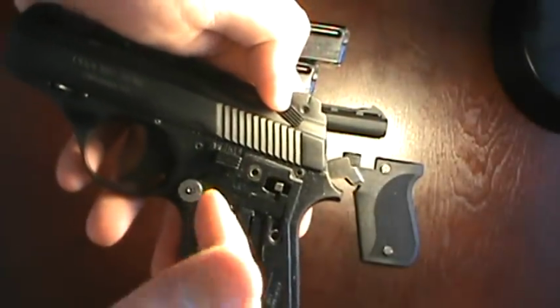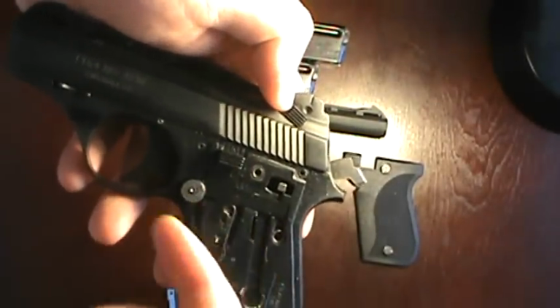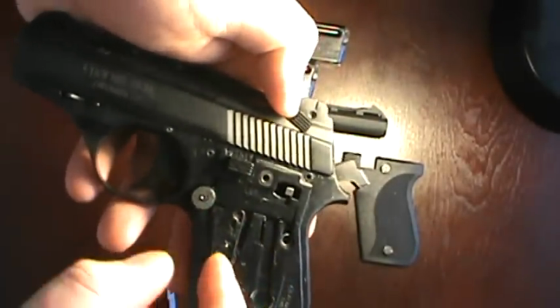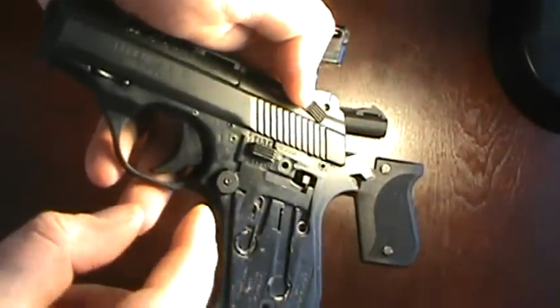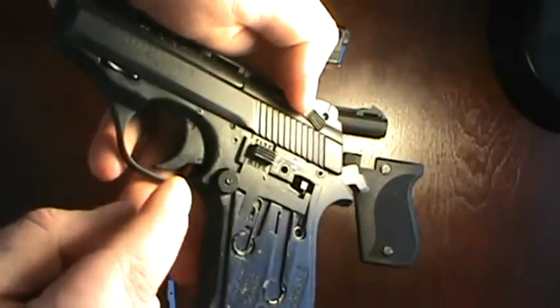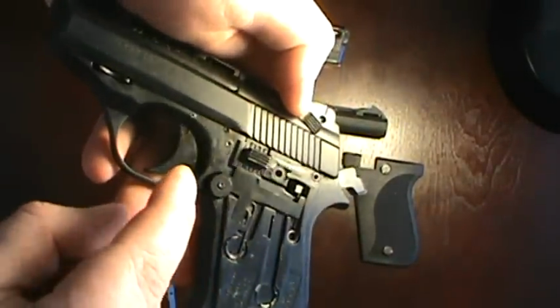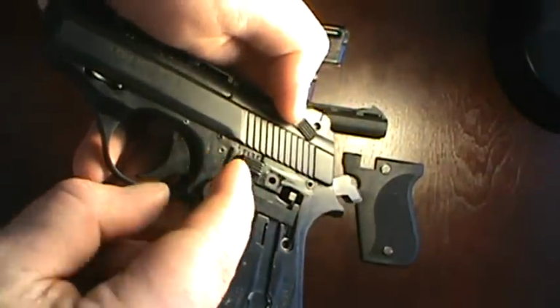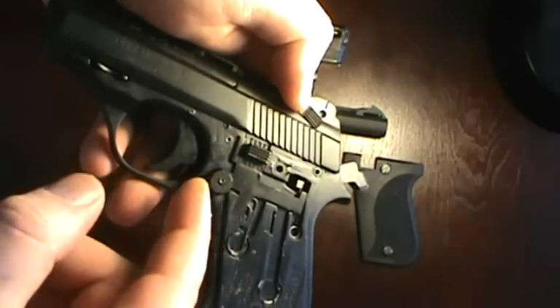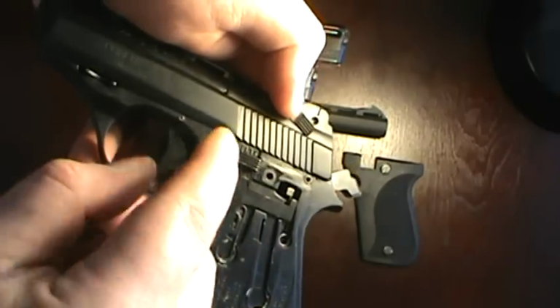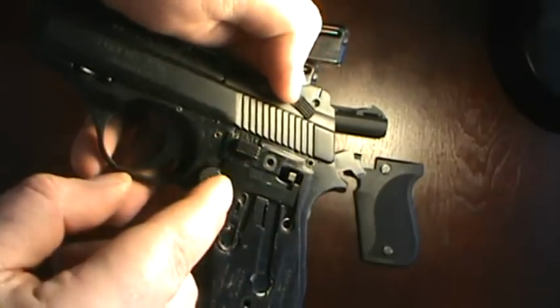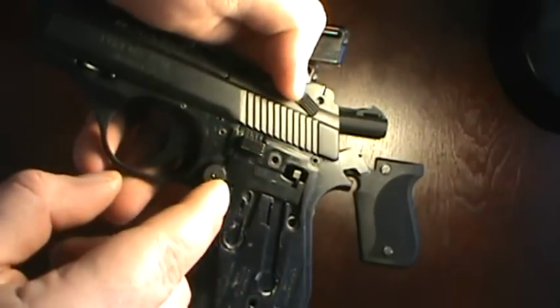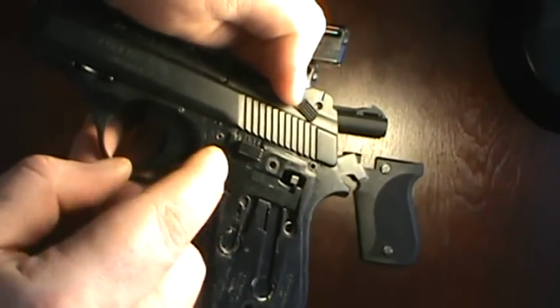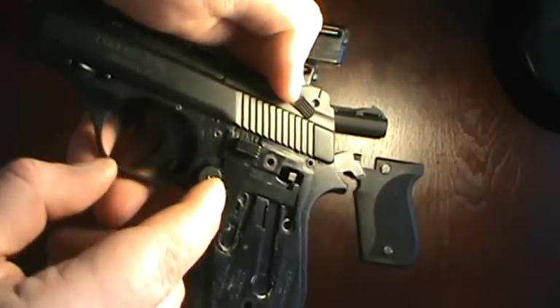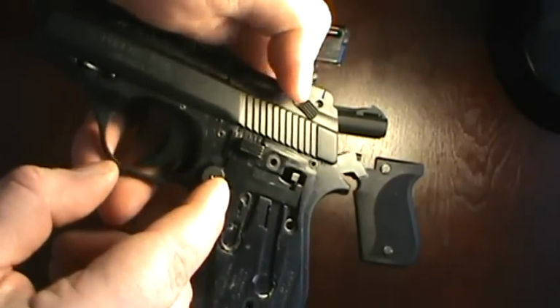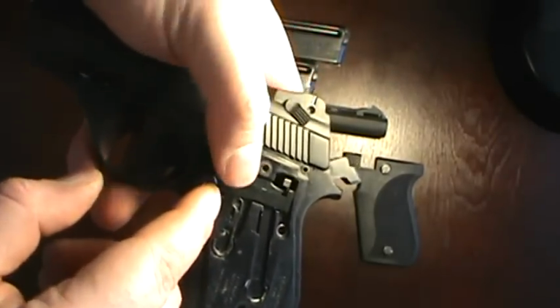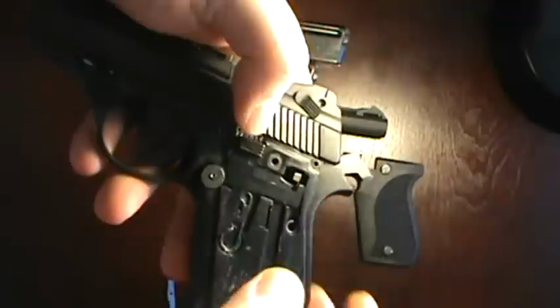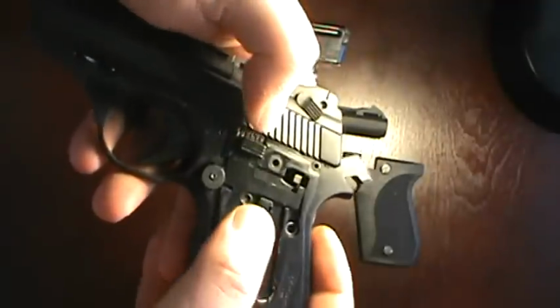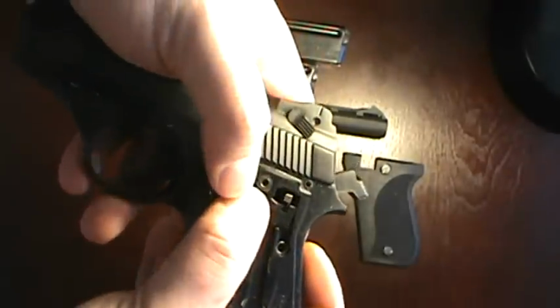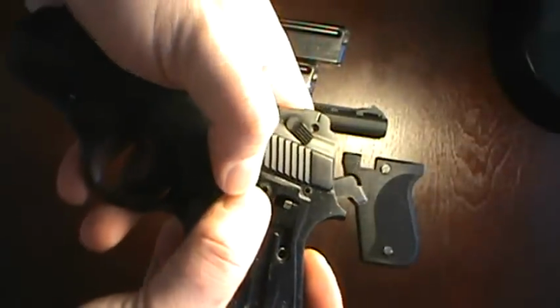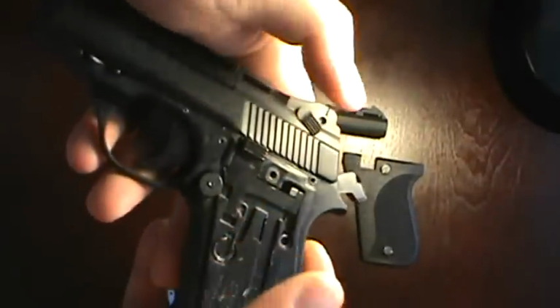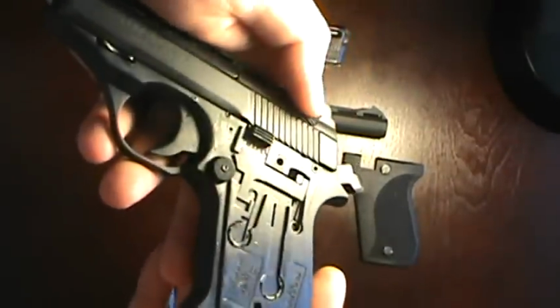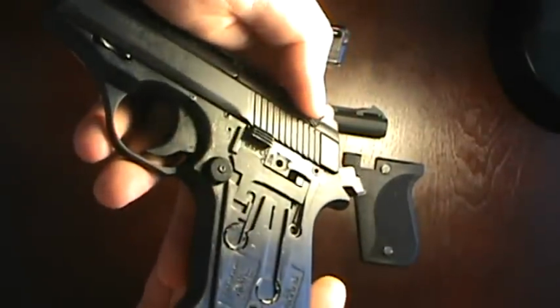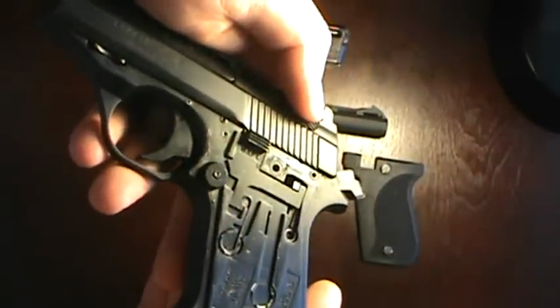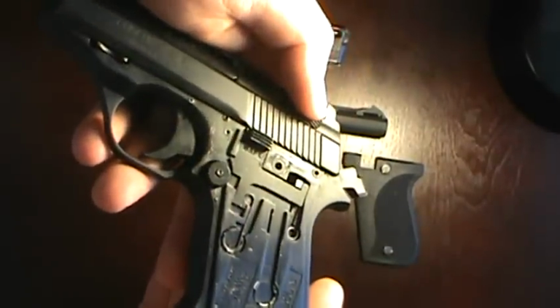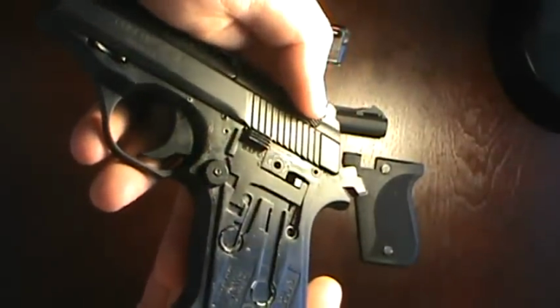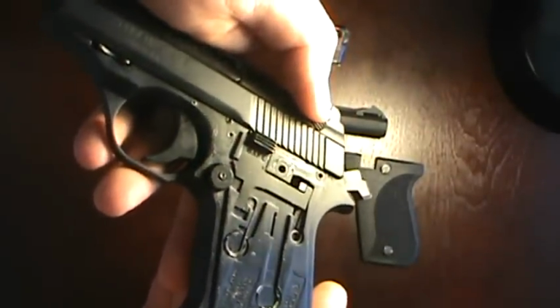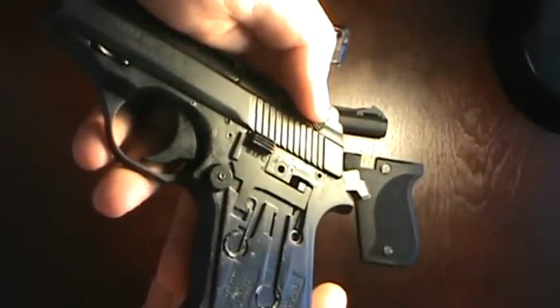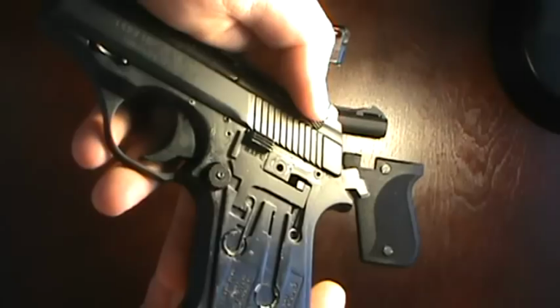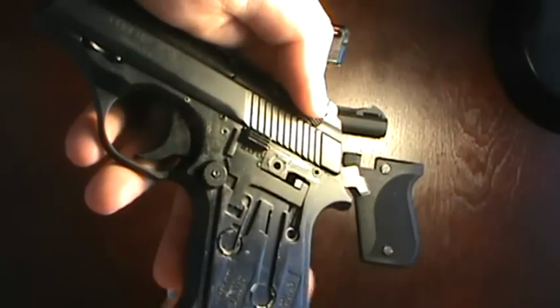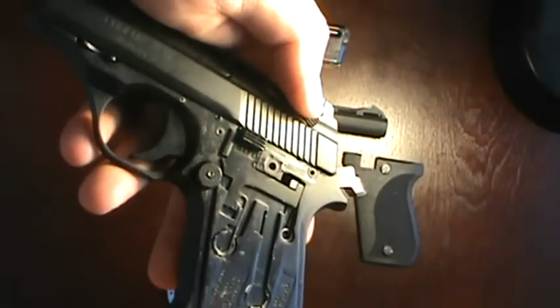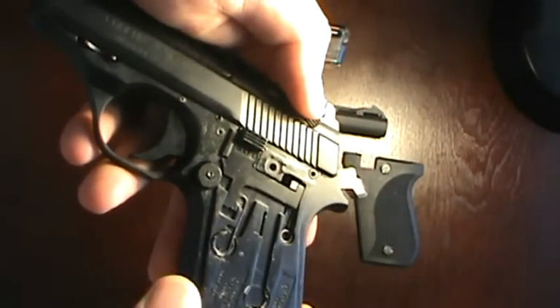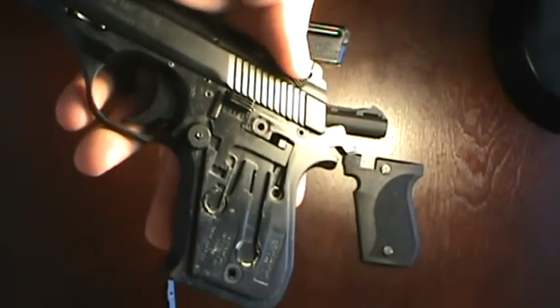Basically all I did was put it in position, scored a line, then took it off and hit it with a round sanding disc to get the shape.